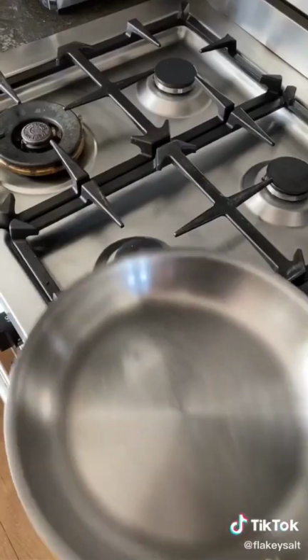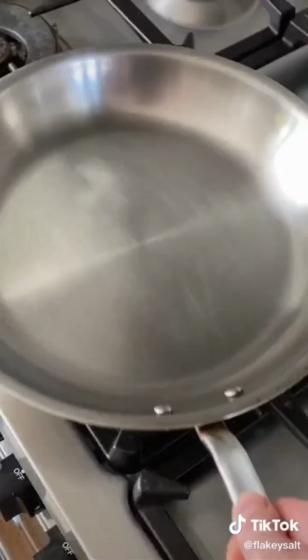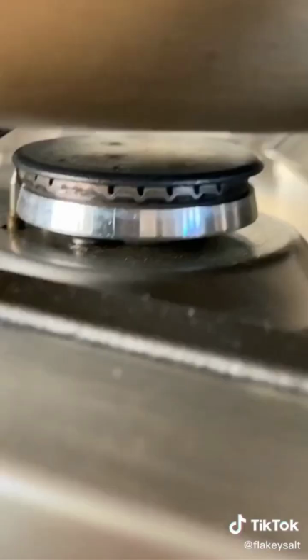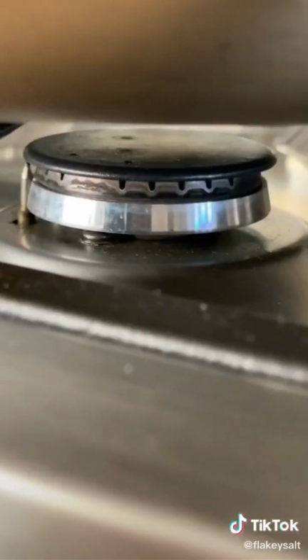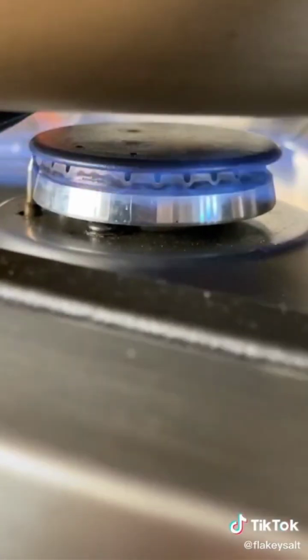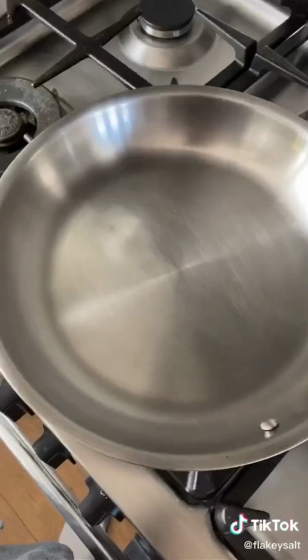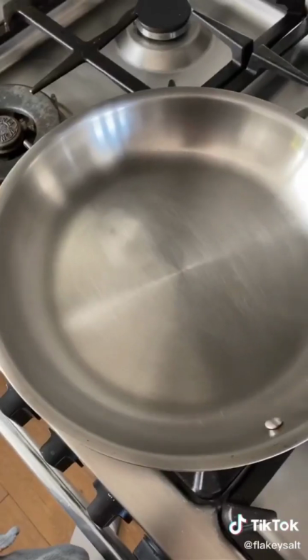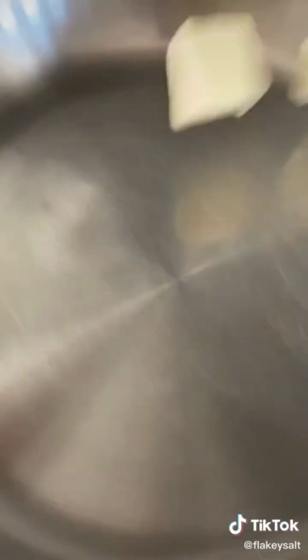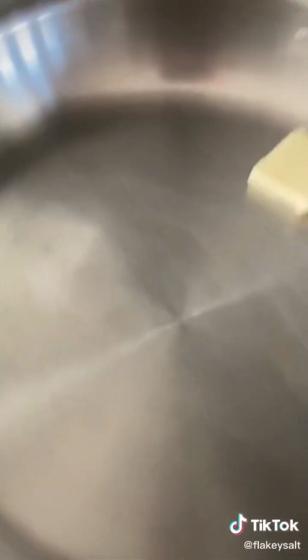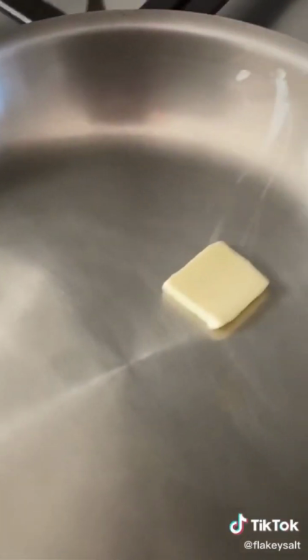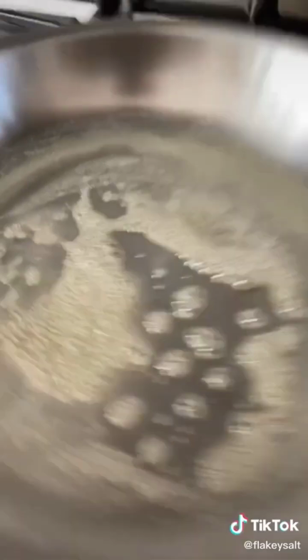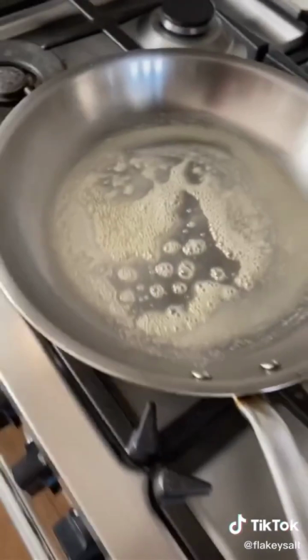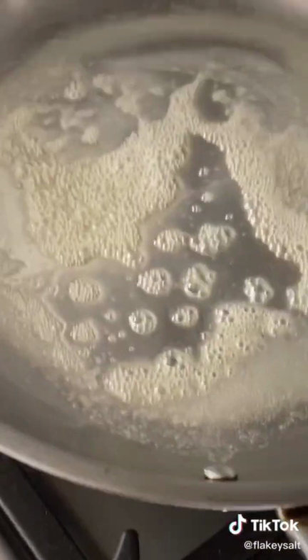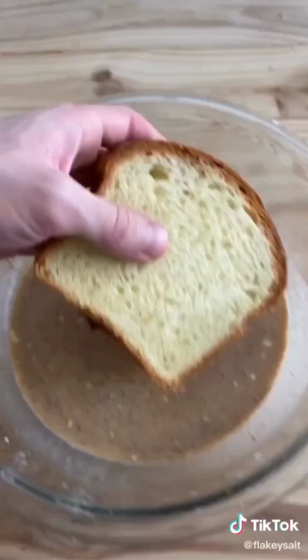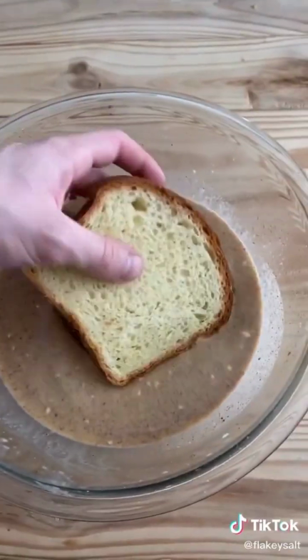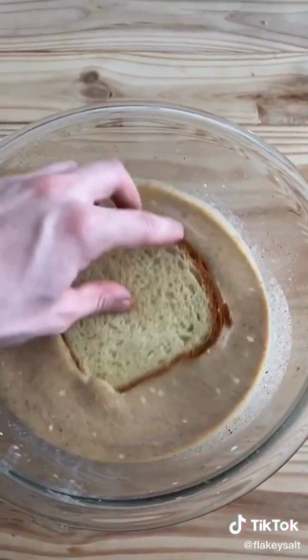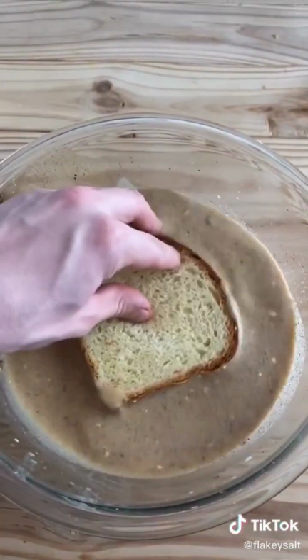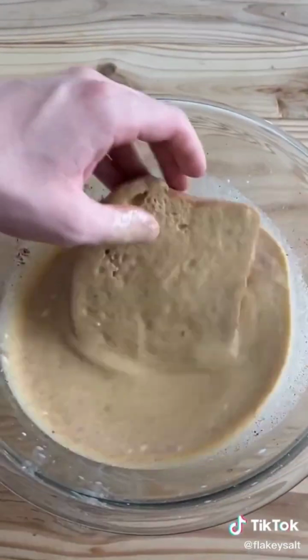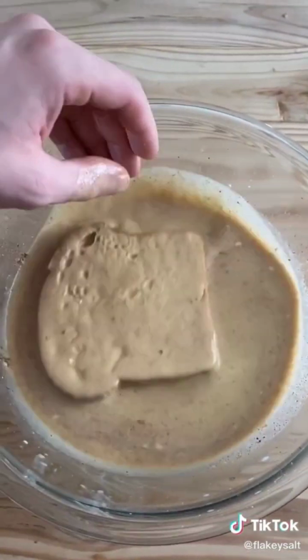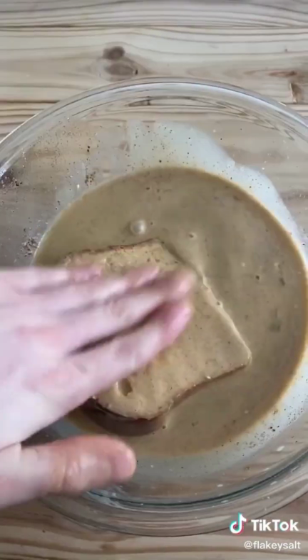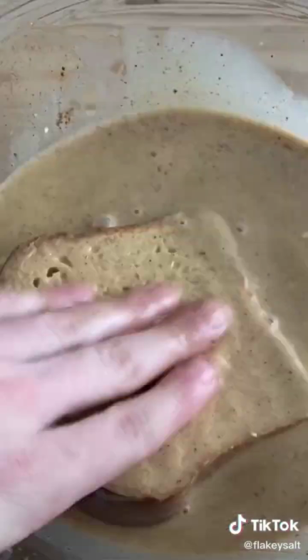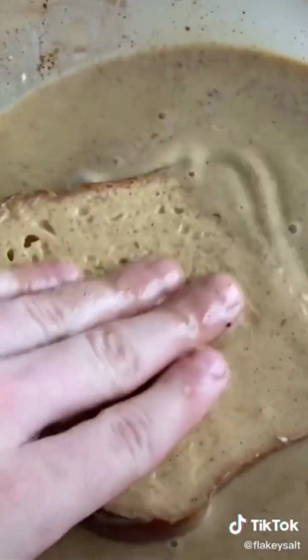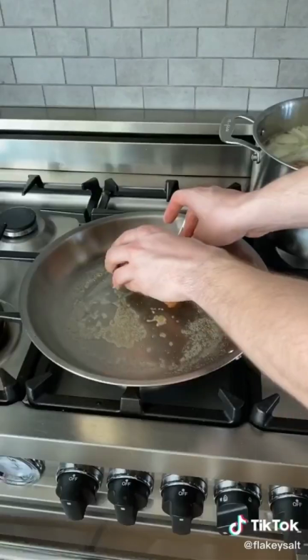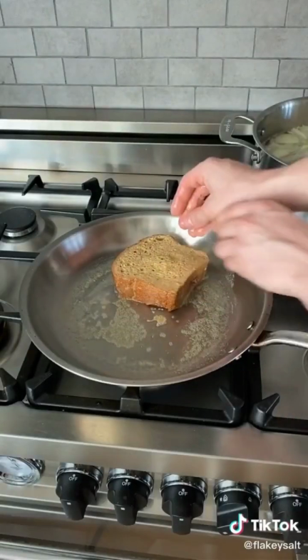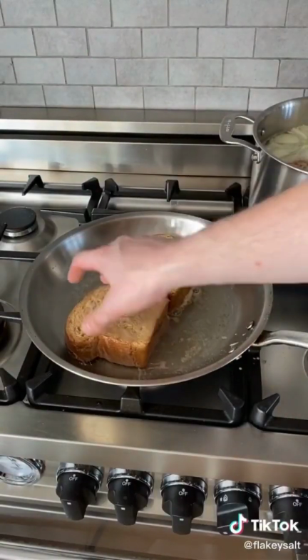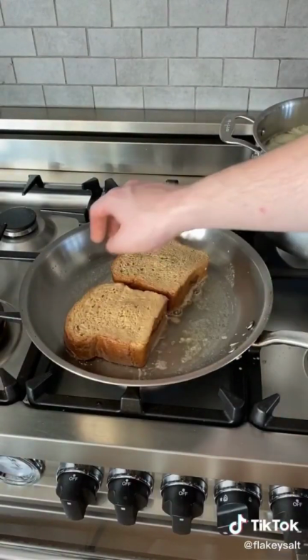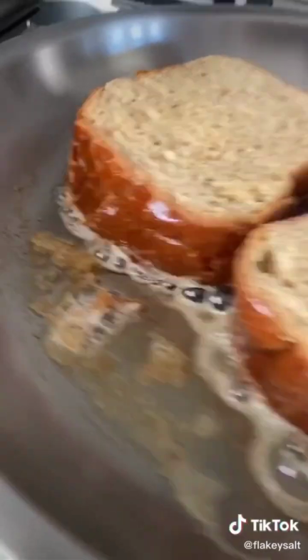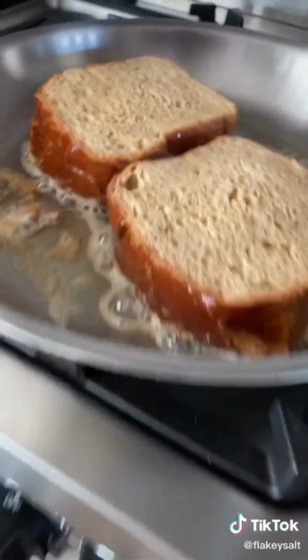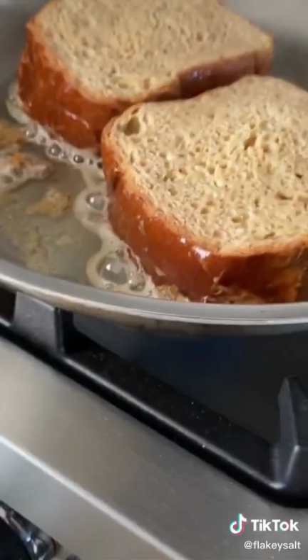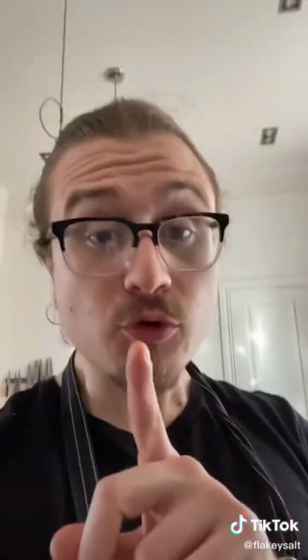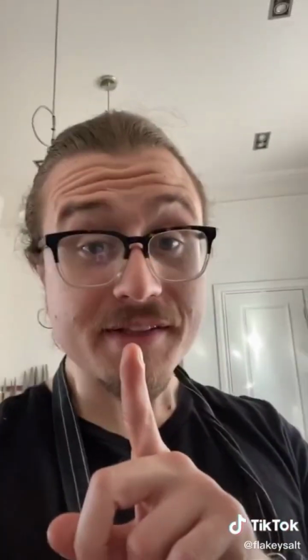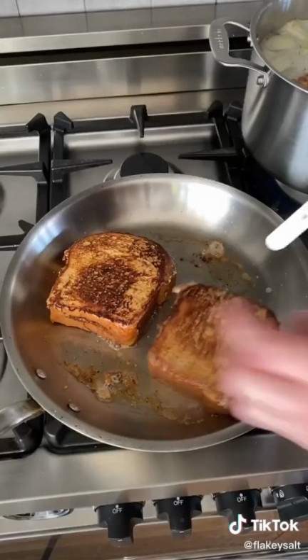12 inch pan. Heat medium. Little bit of butter. Once it's hot and bubbling, dip into the custard, both sides. Add to your pan — both of them. Let those cook two to three minutes and flip.